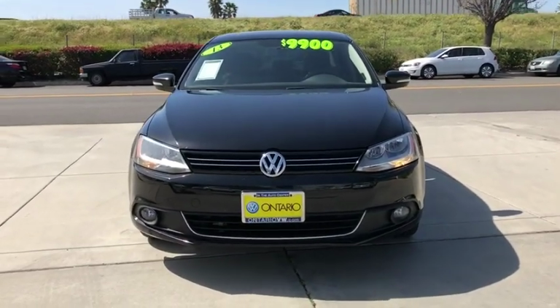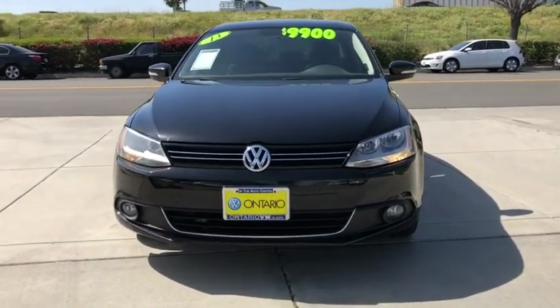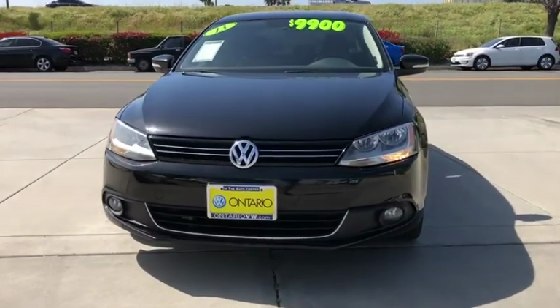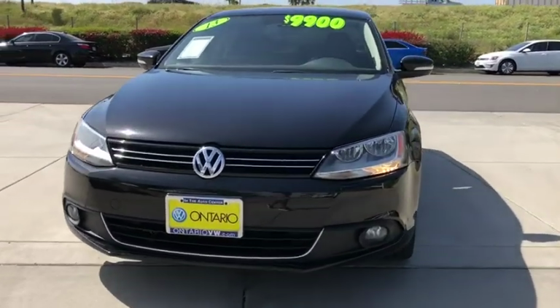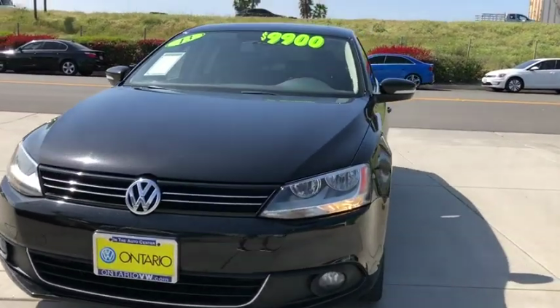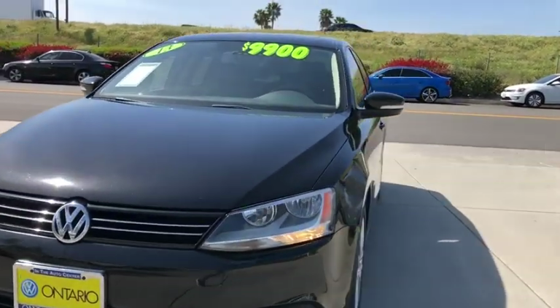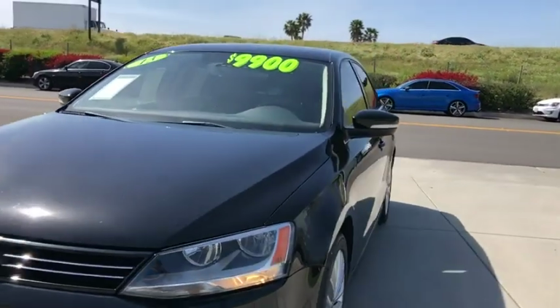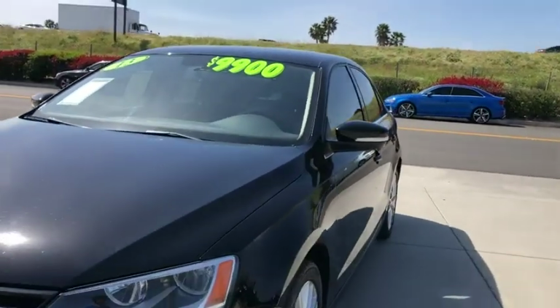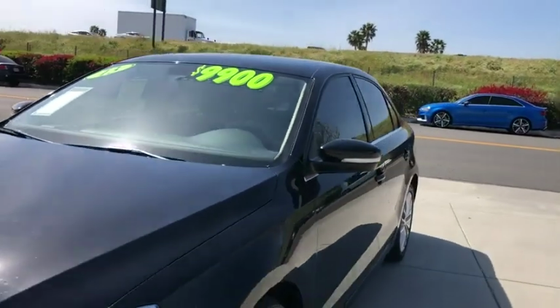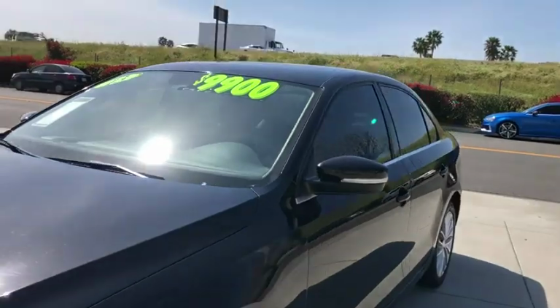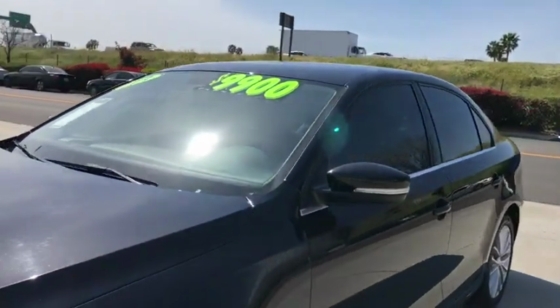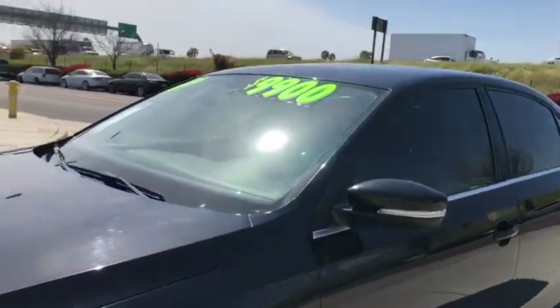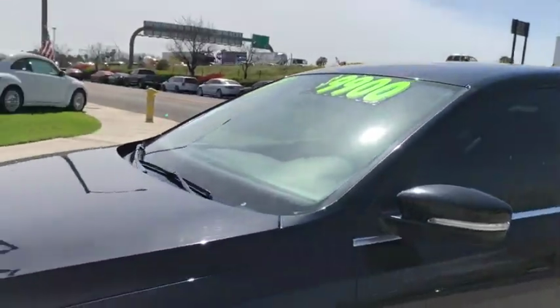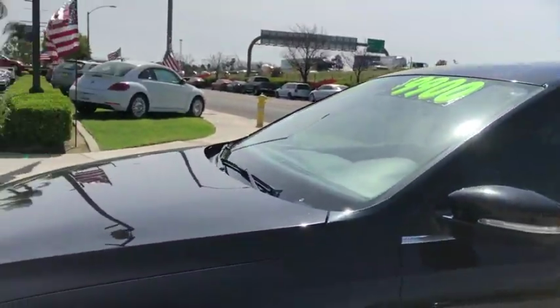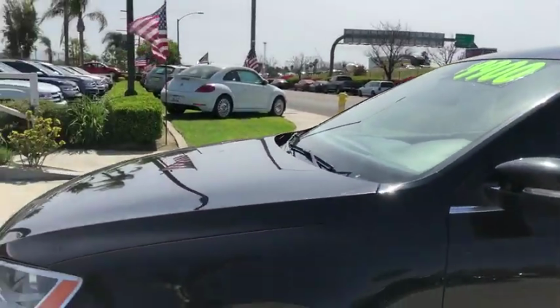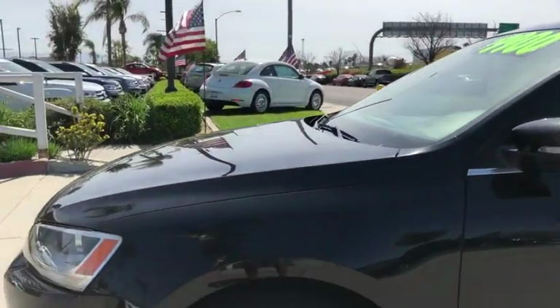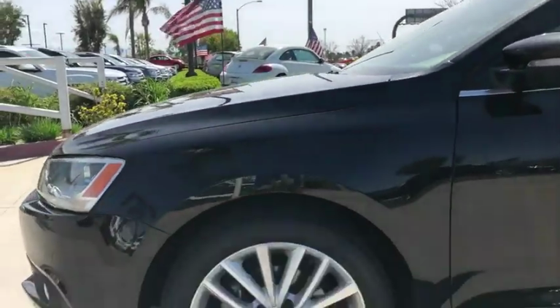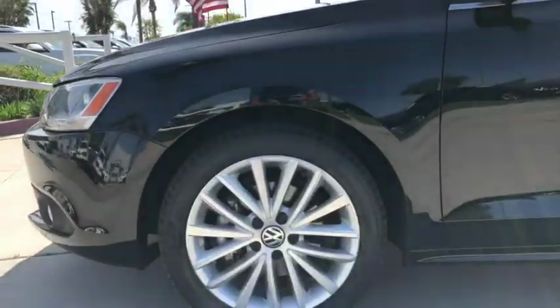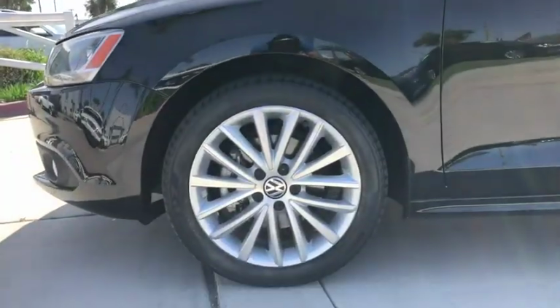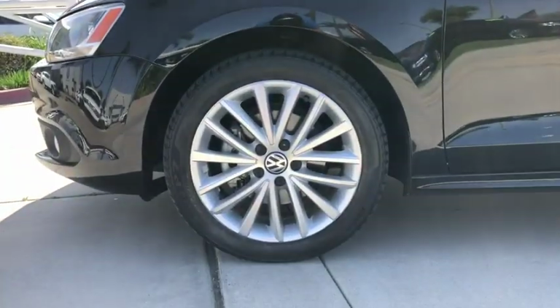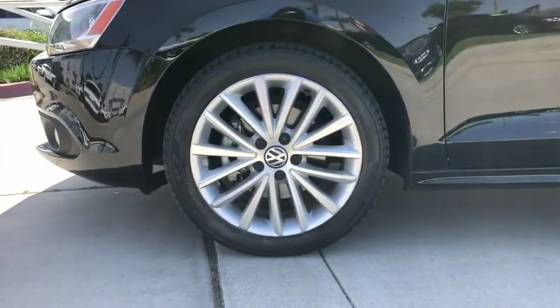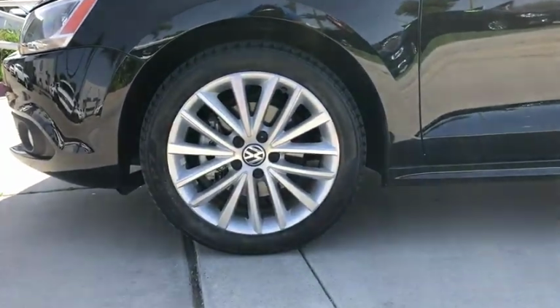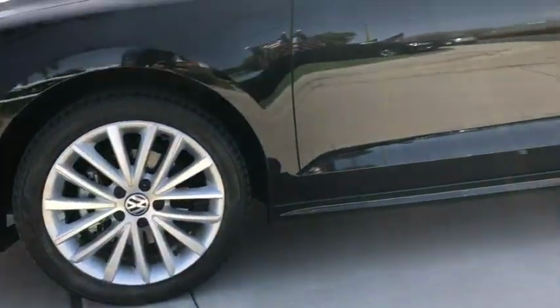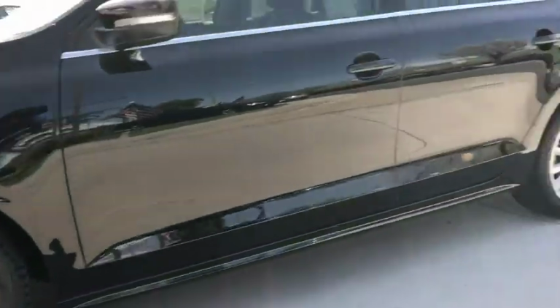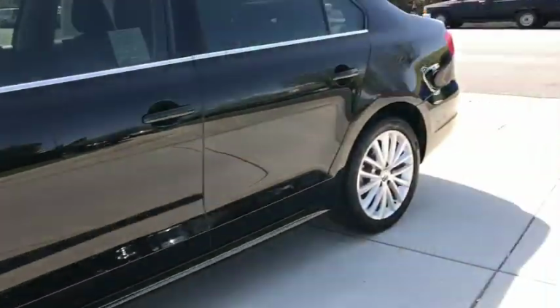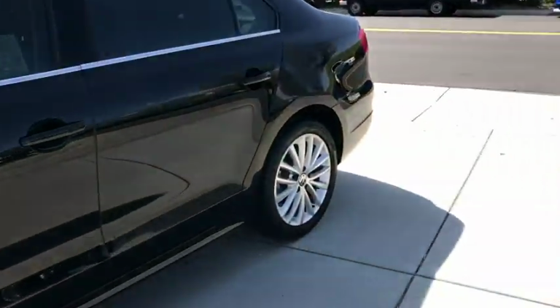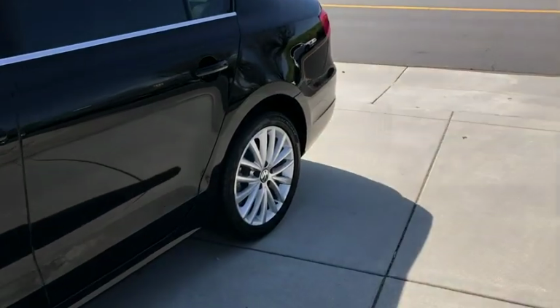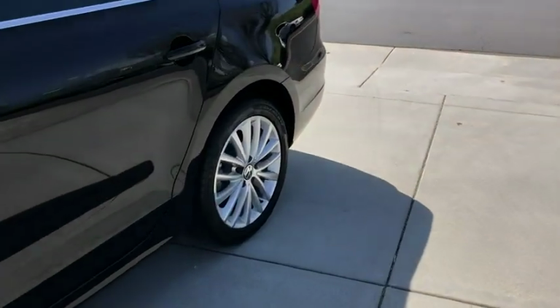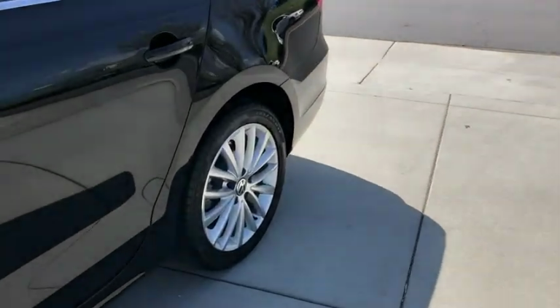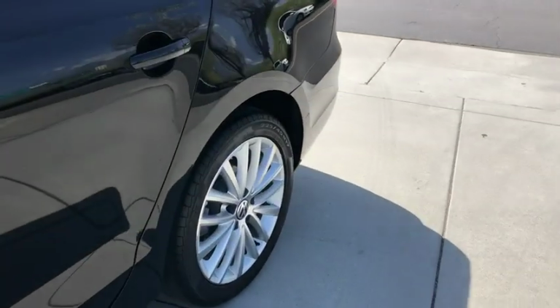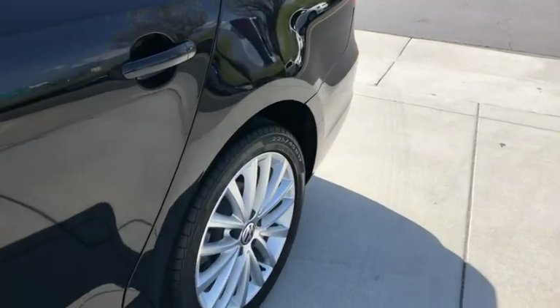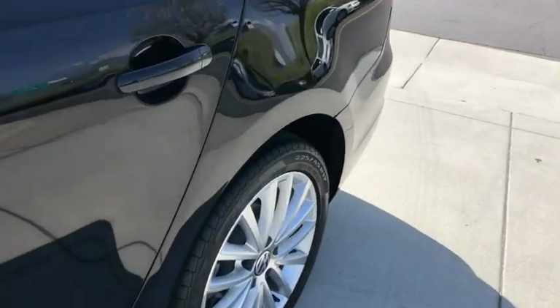This vehicle is Carfax certified one owner and qualifies for Carfax buyback guarantee. This beauty will even make your house keys jealous. Drive it today.